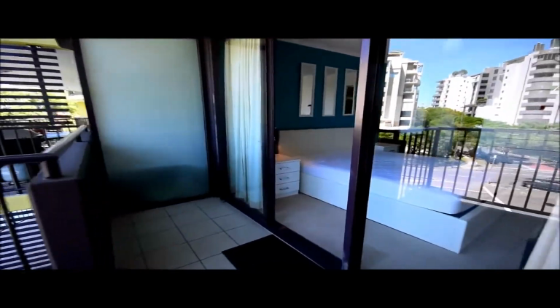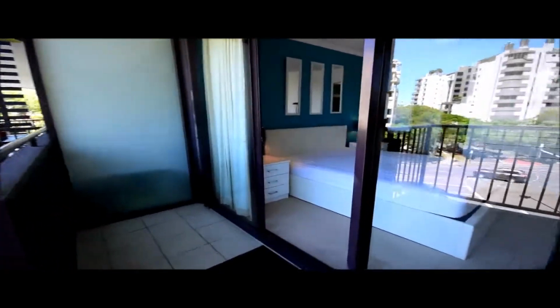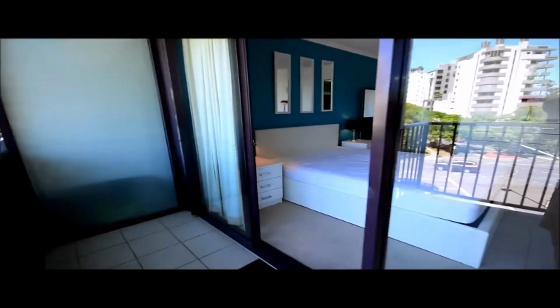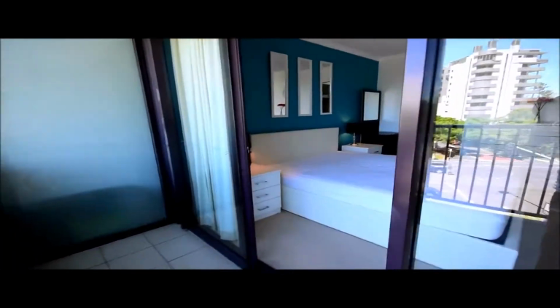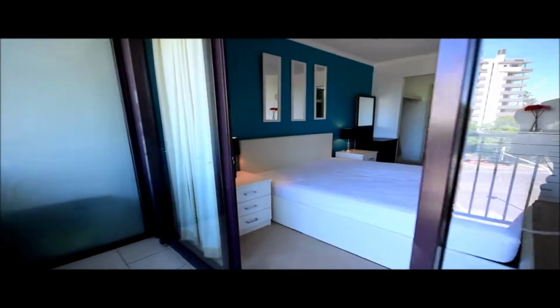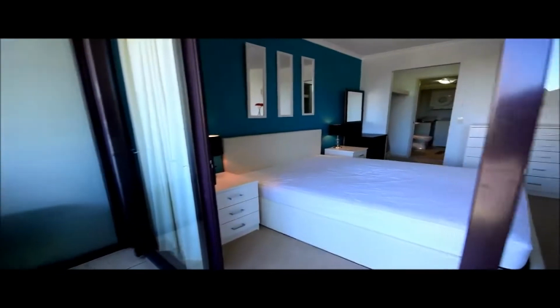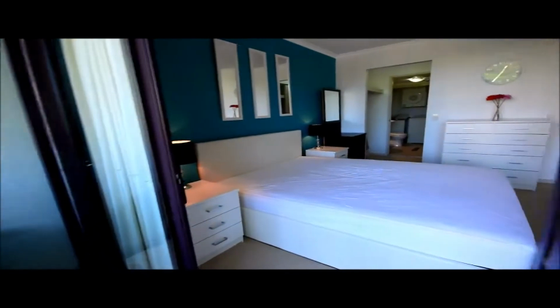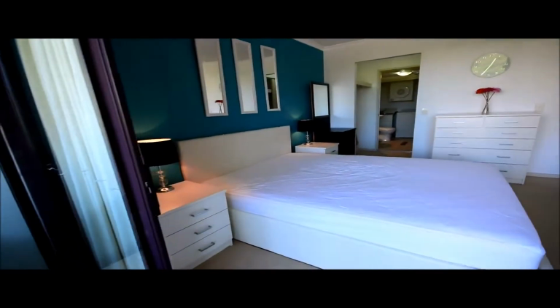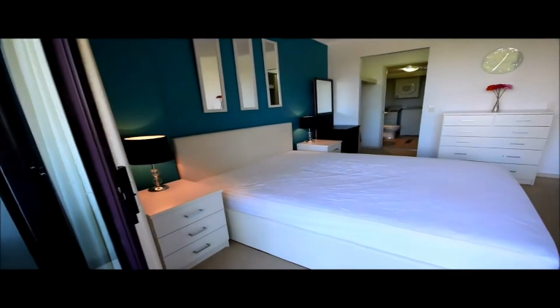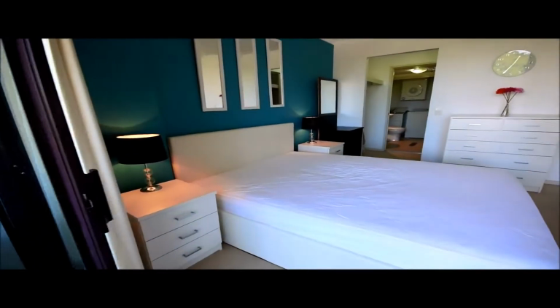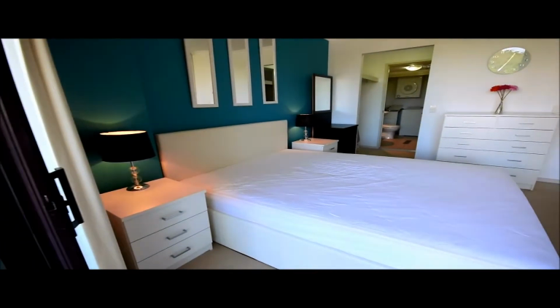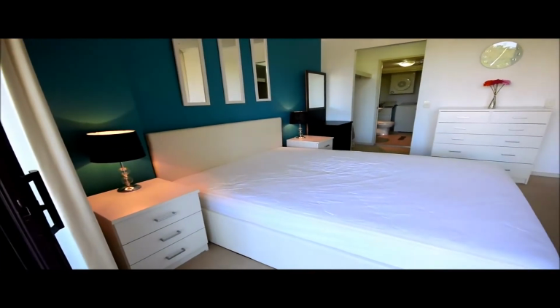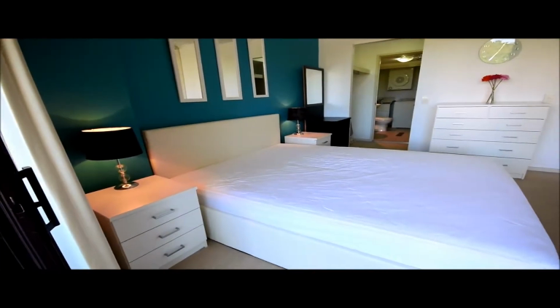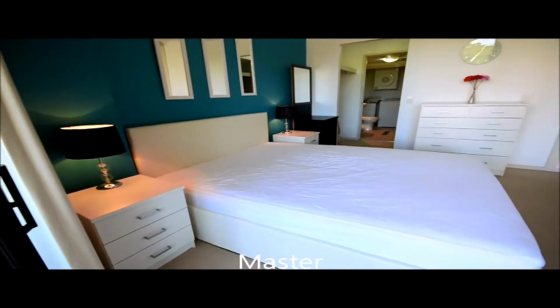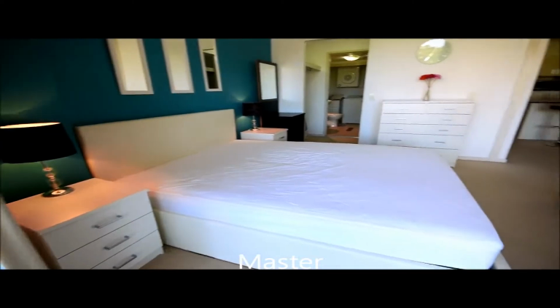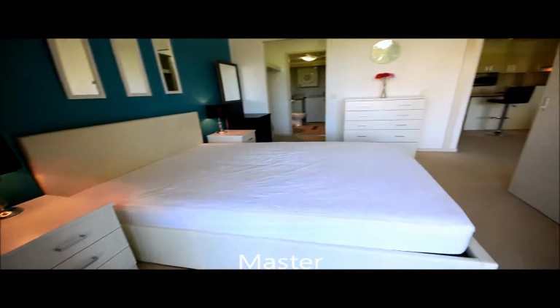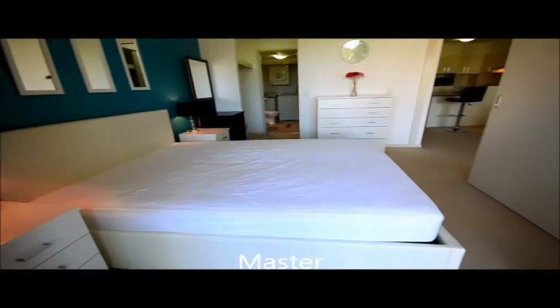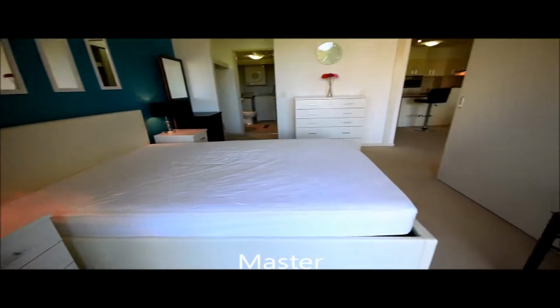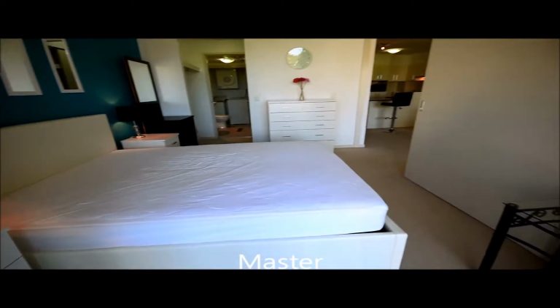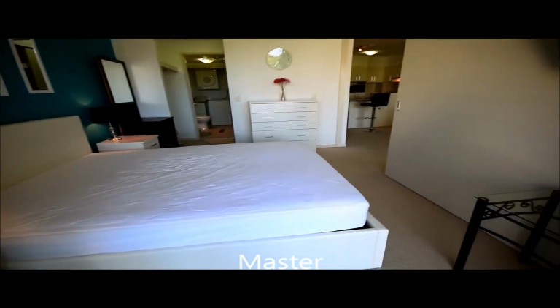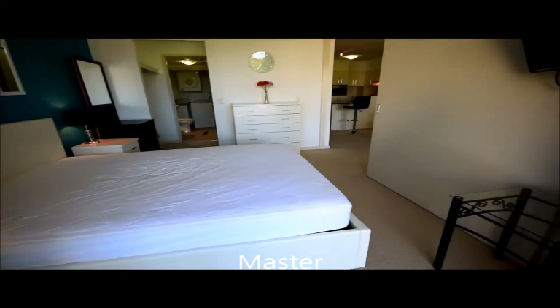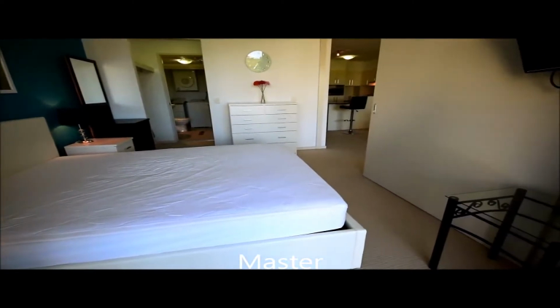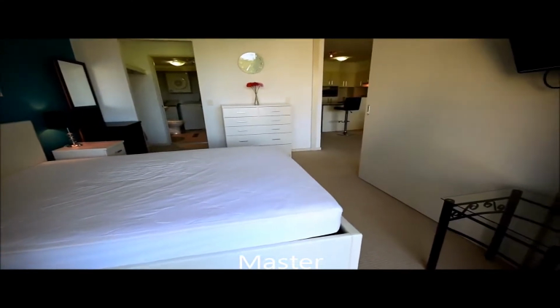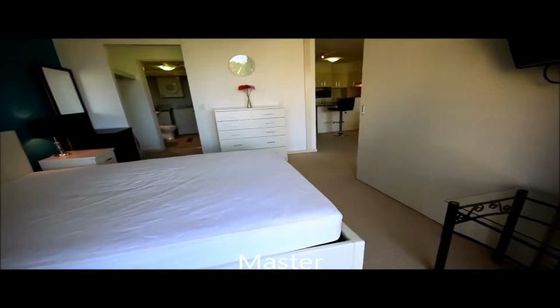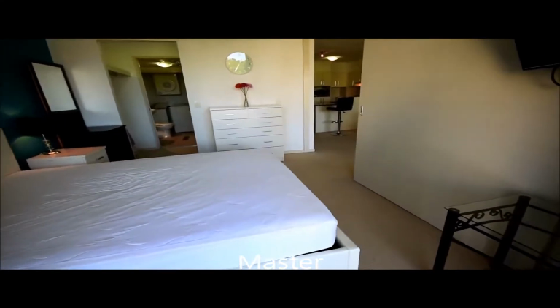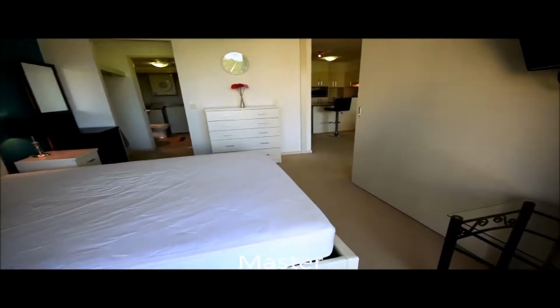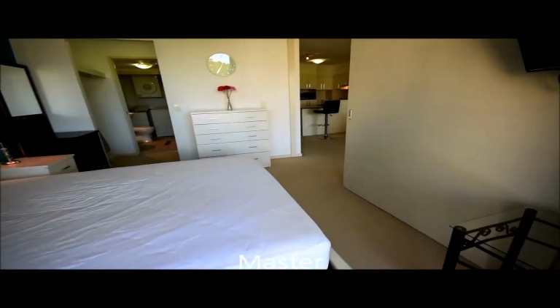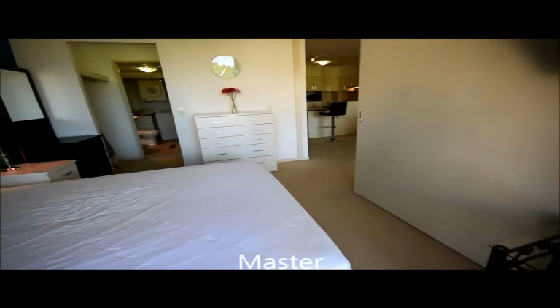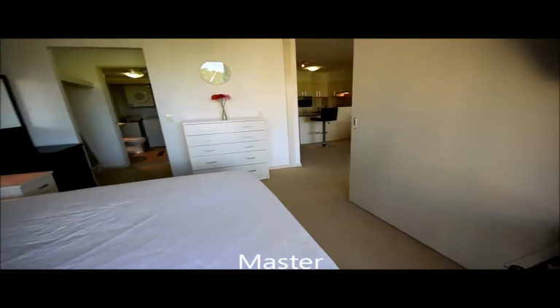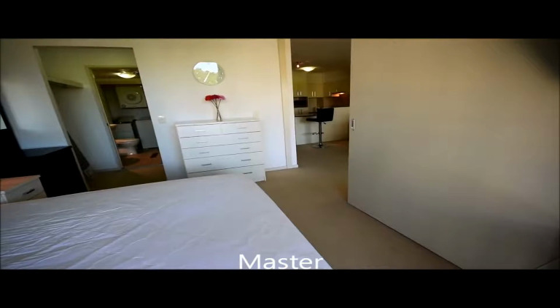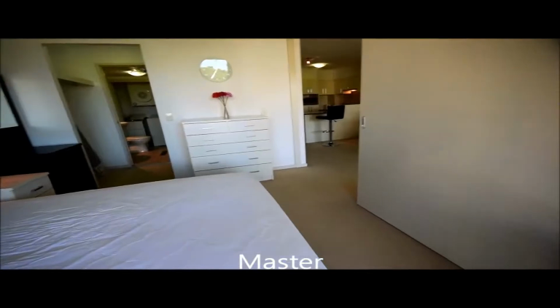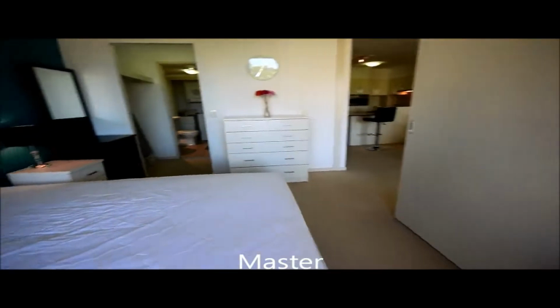This is our master bedroom. The bed does hold storage all the way under the bed with a hydraulic lift.